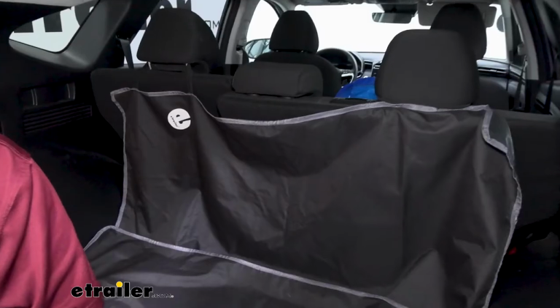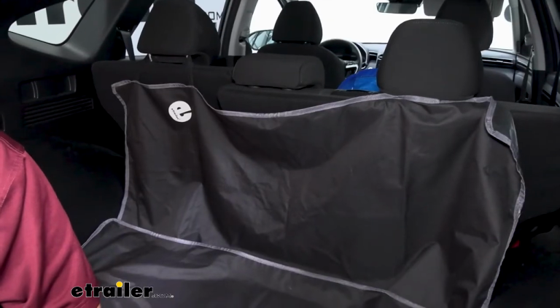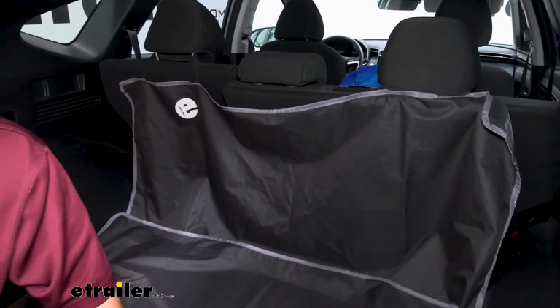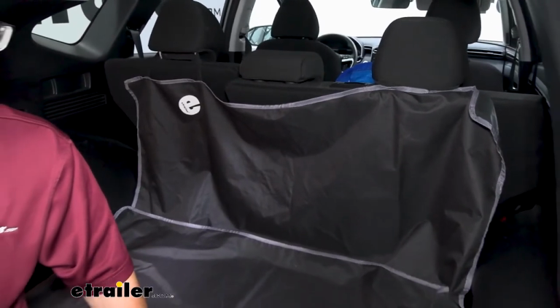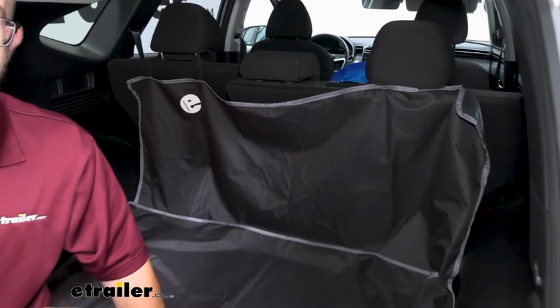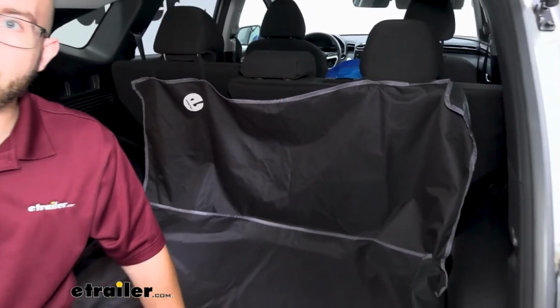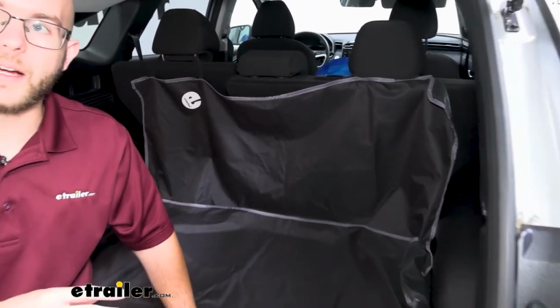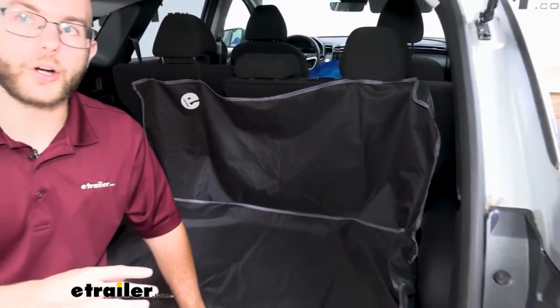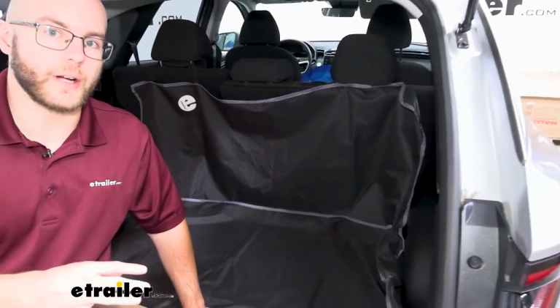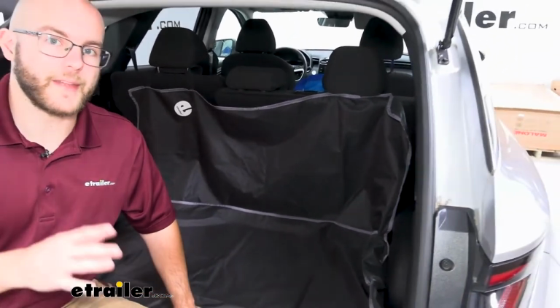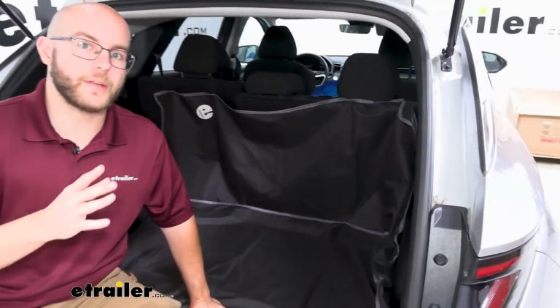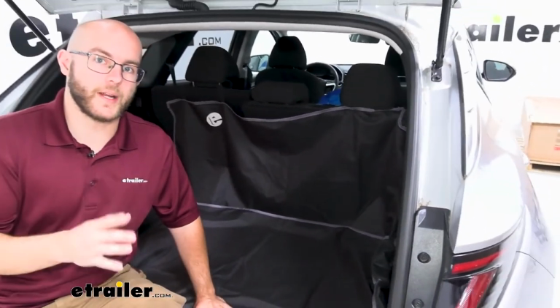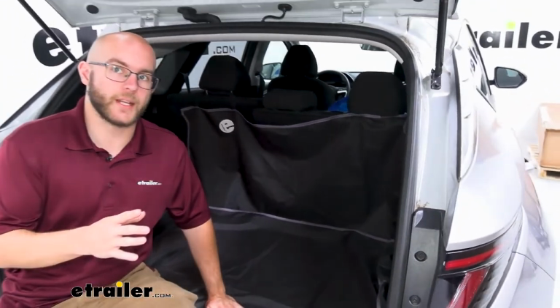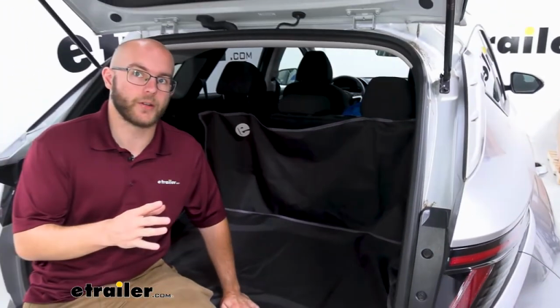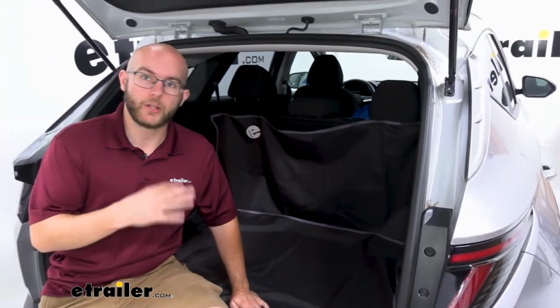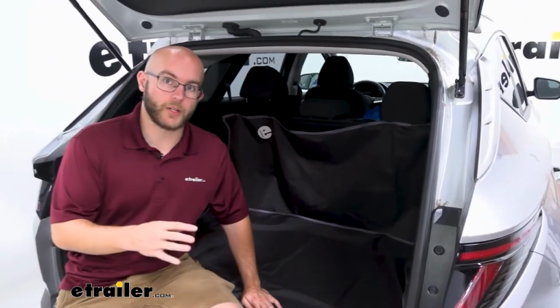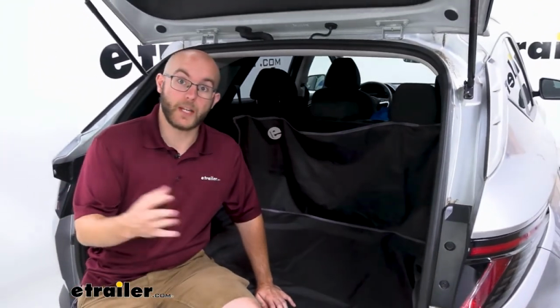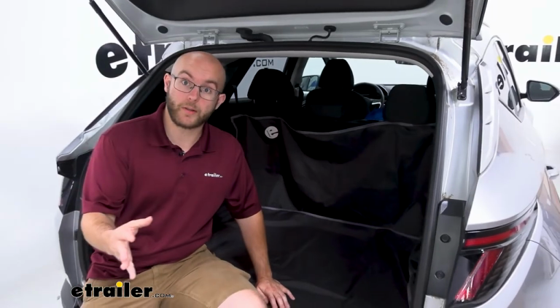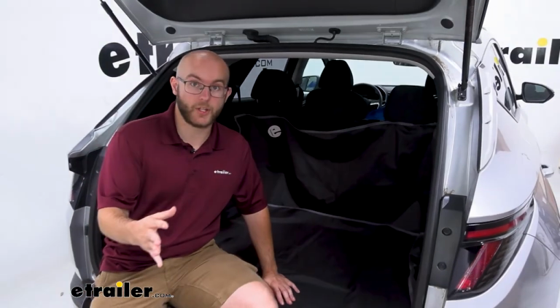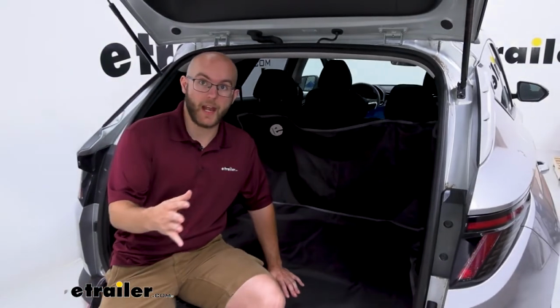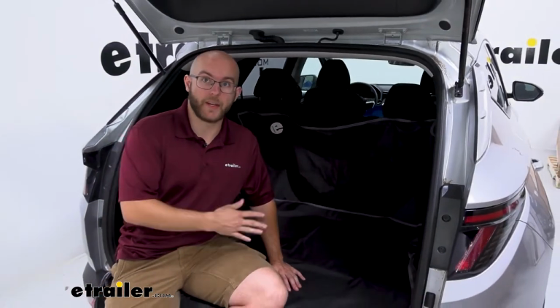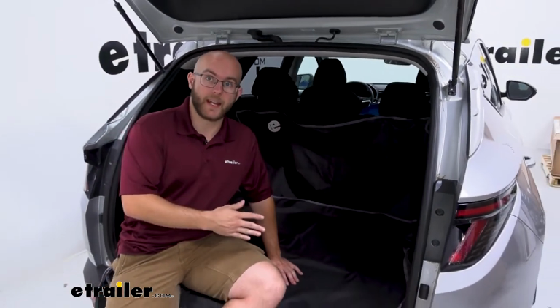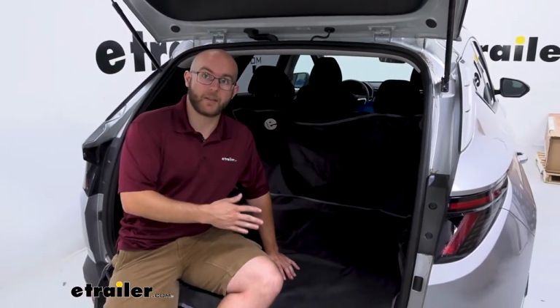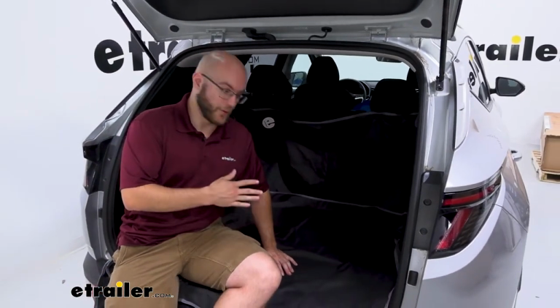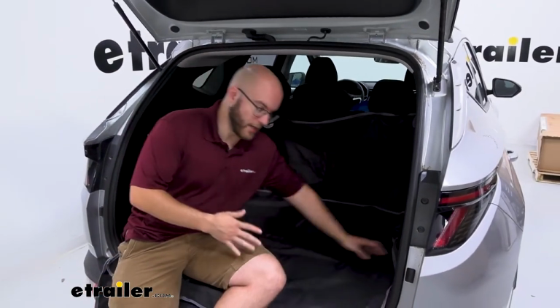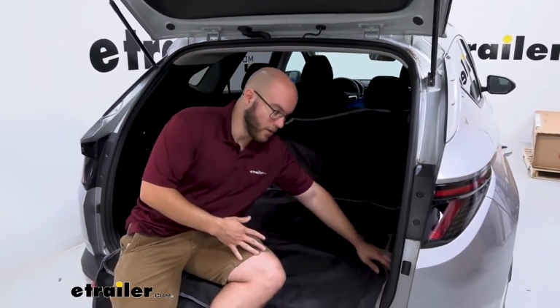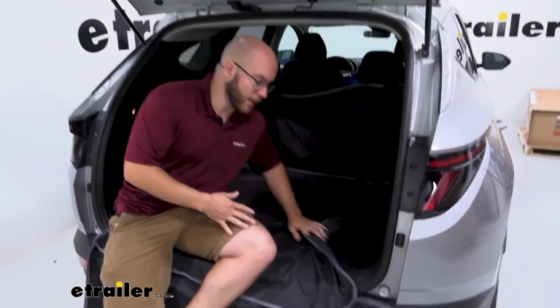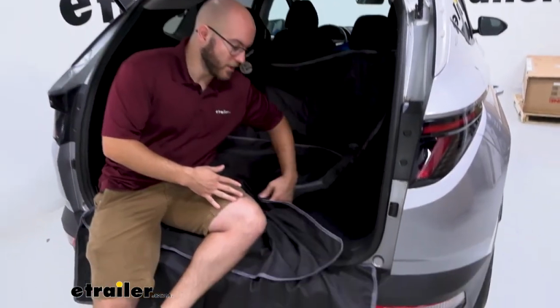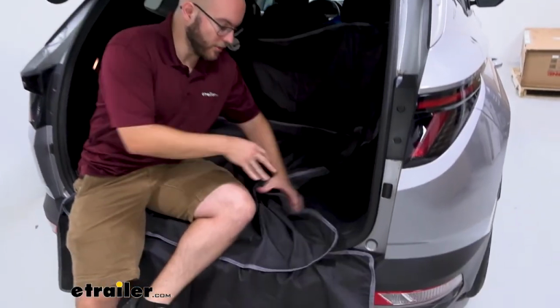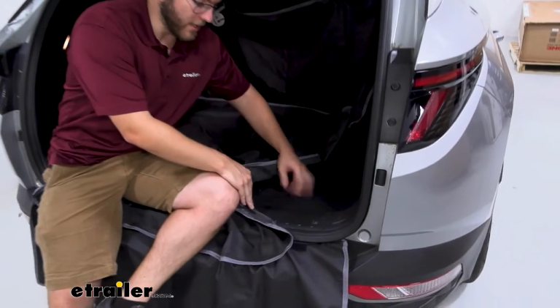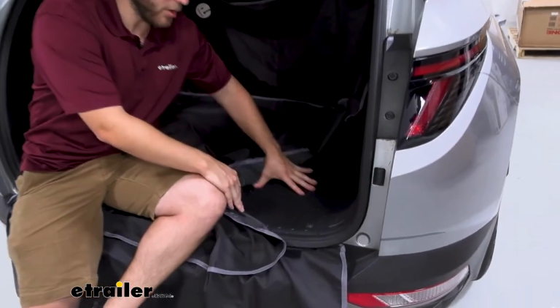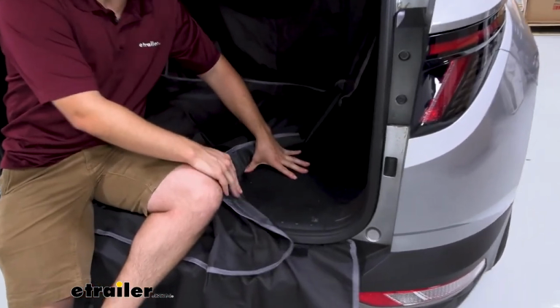As you can see, this covers up the entirety of our cargo area, and that's going to be a great thing whenever you're going on a trip. Say you're going to the beach and you don't want to get sand or dog hair or anything else on your nice carpet area.